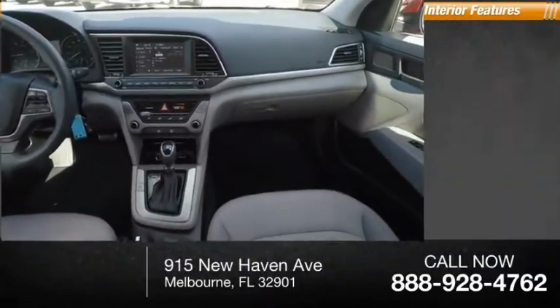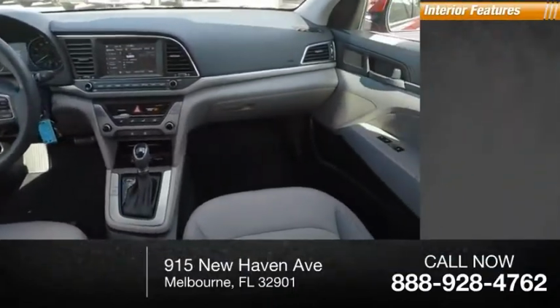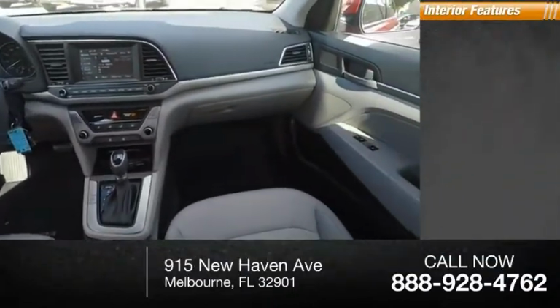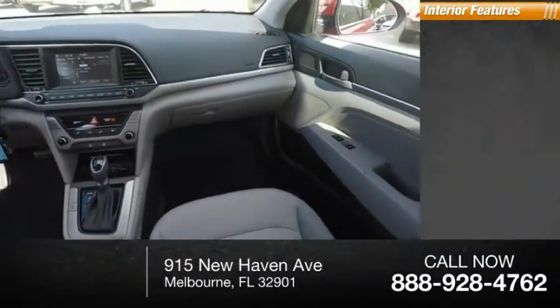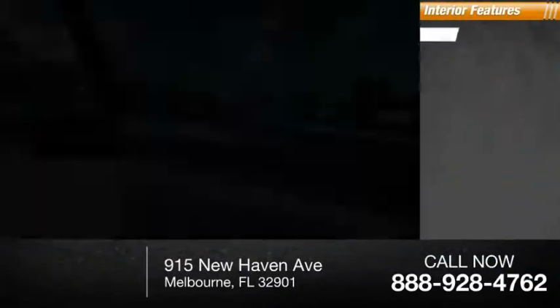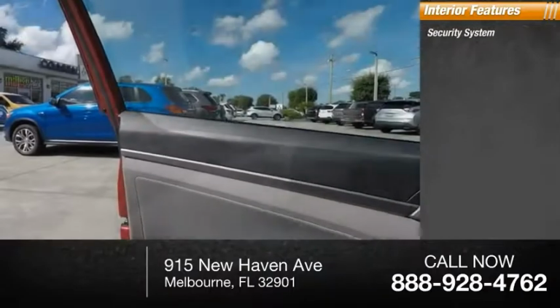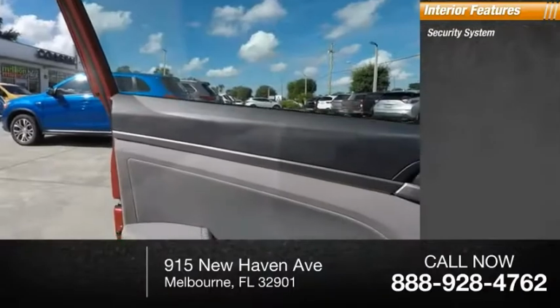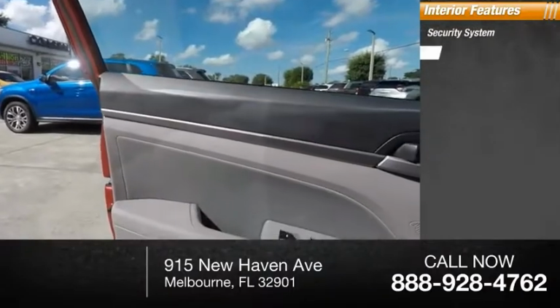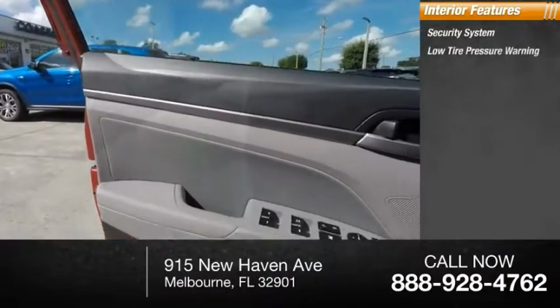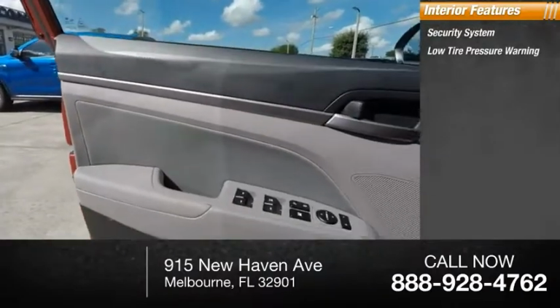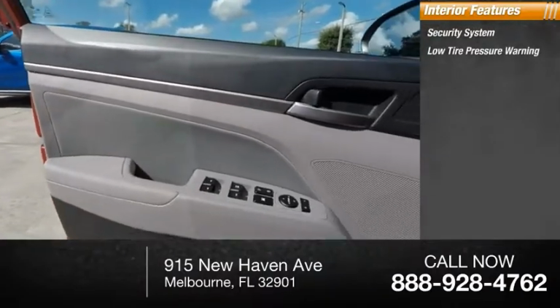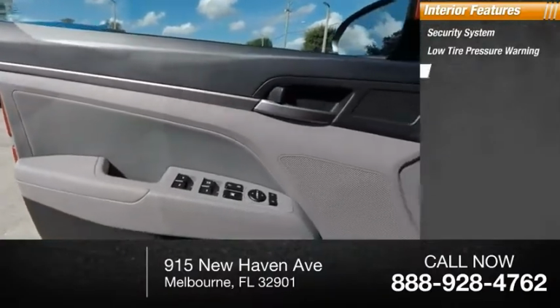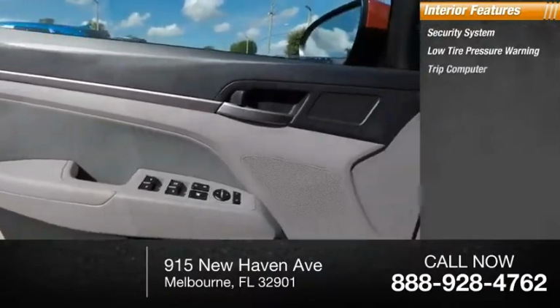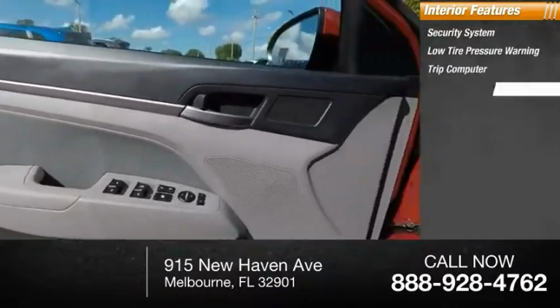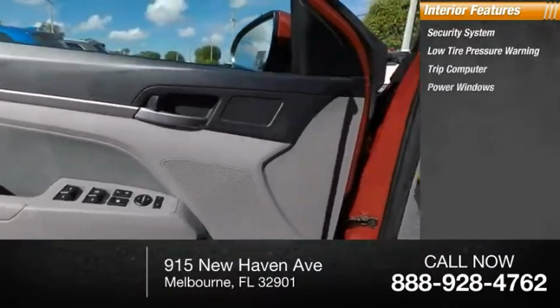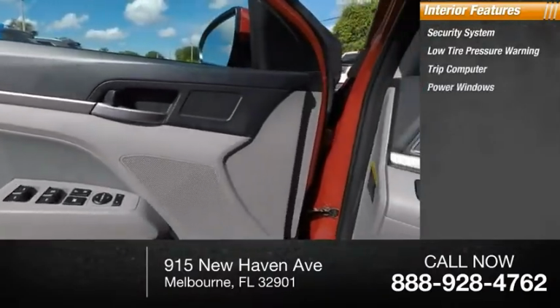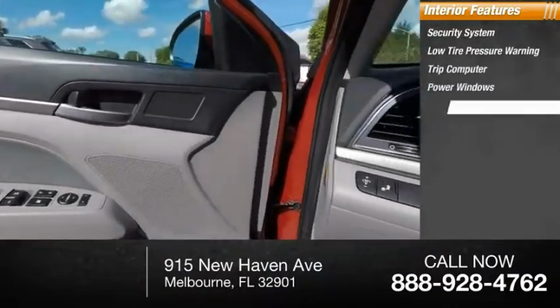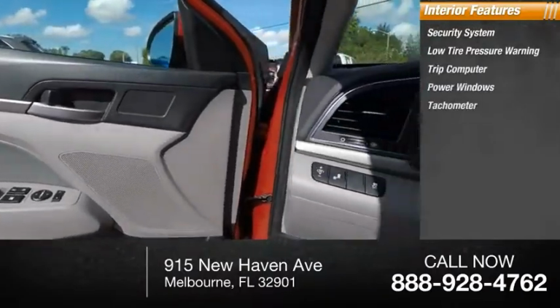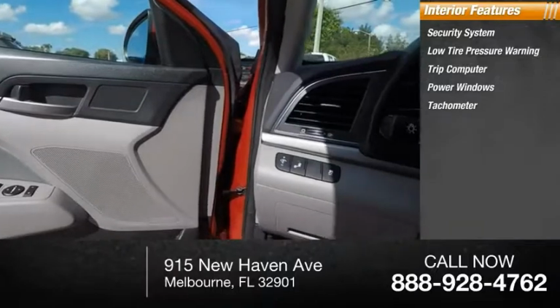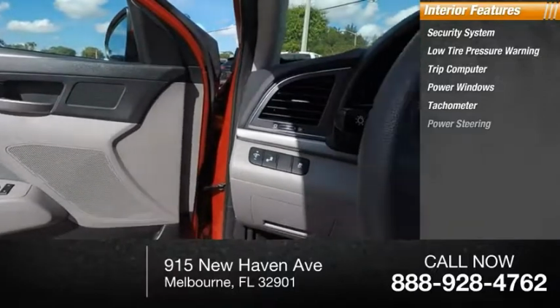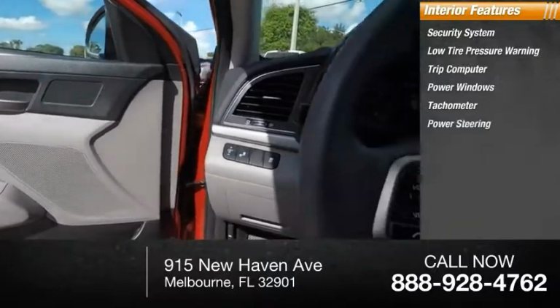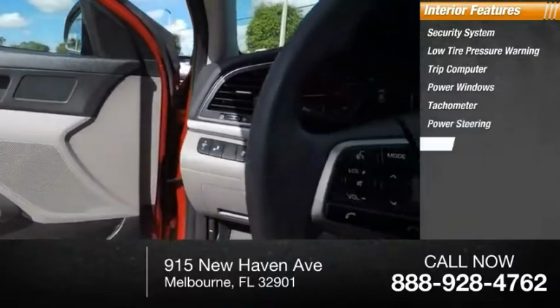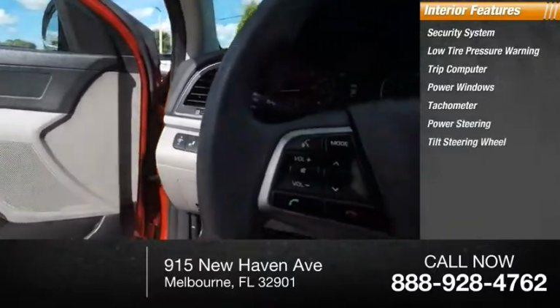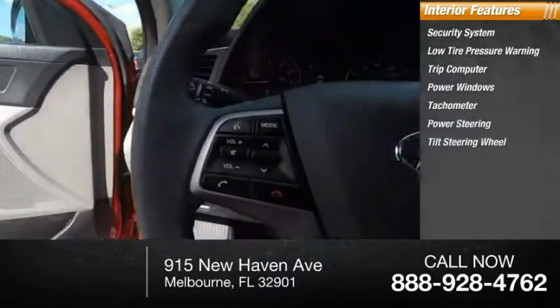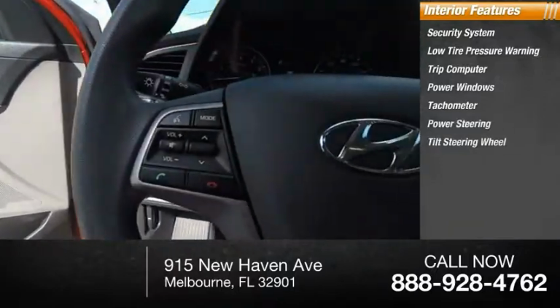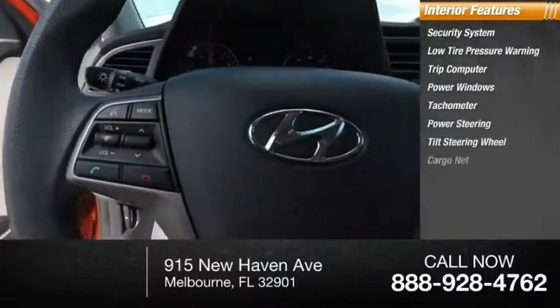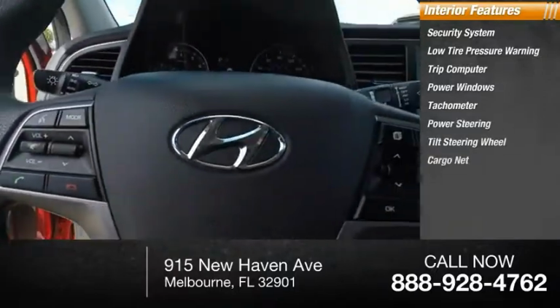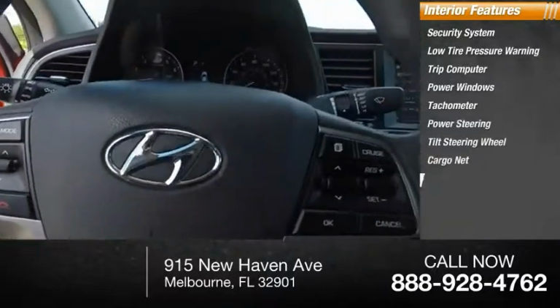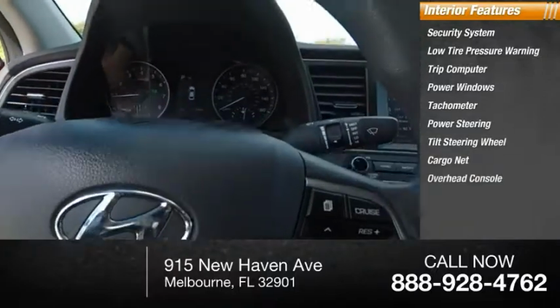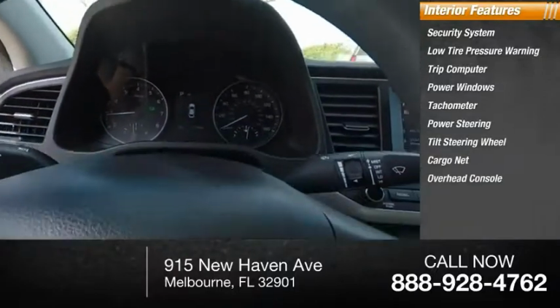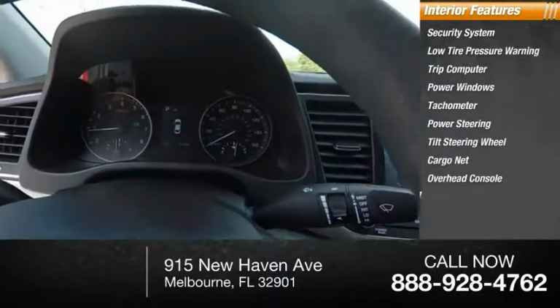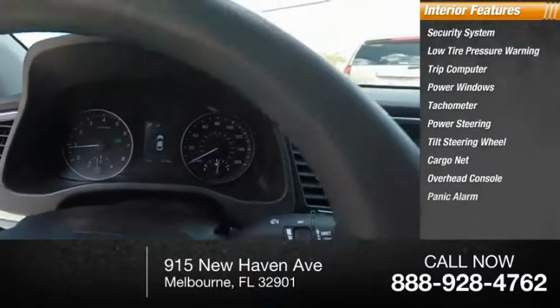Inside you'll find a security system, low tire pressure warning, trip computer, power windows, tachometer, power steering, tilt steering wheel, cargo net, overhead console, and panic alarm.